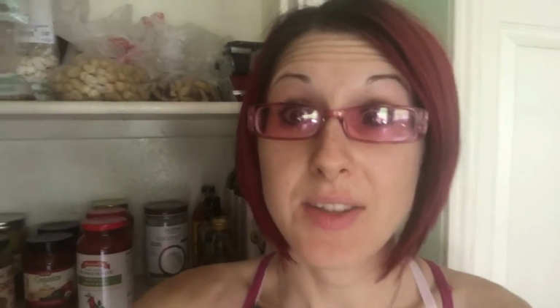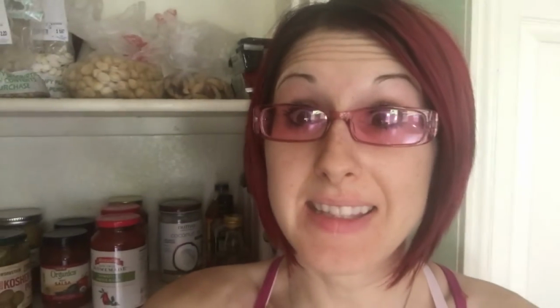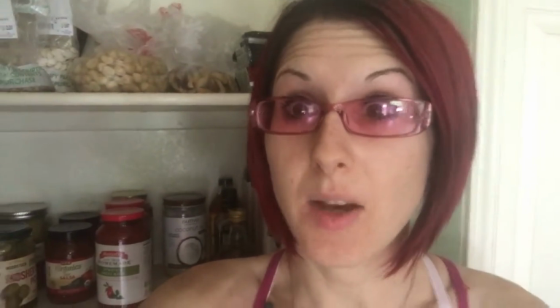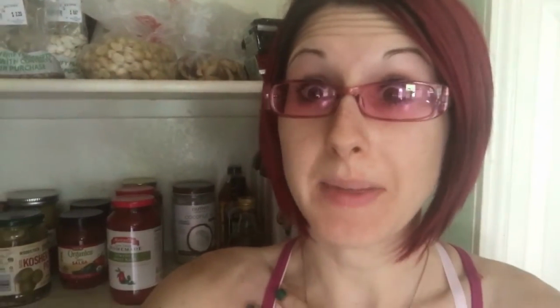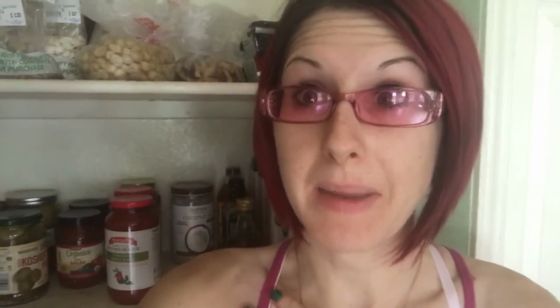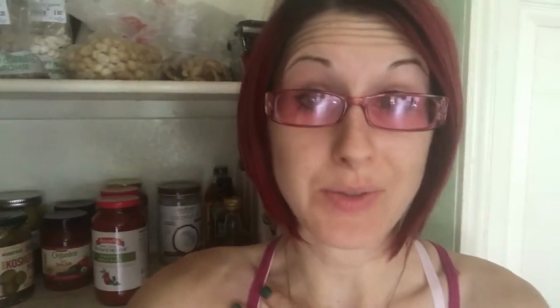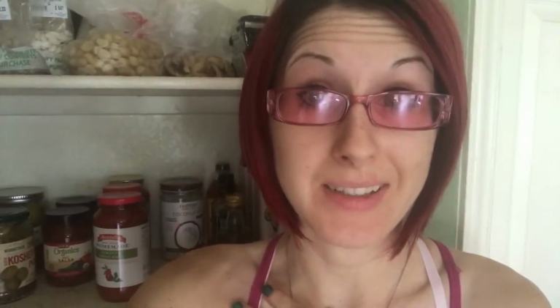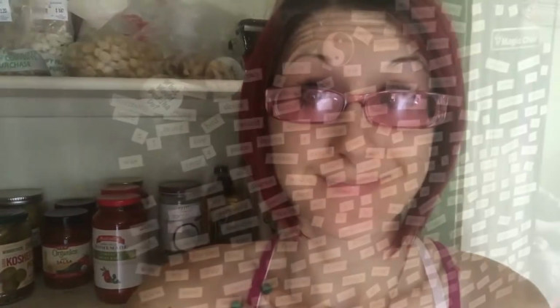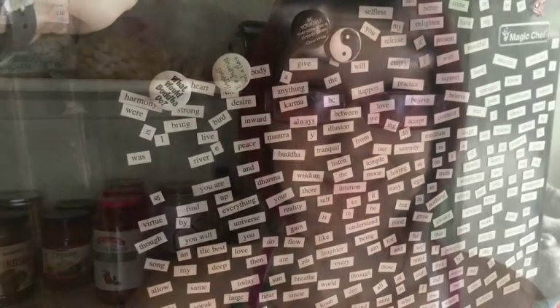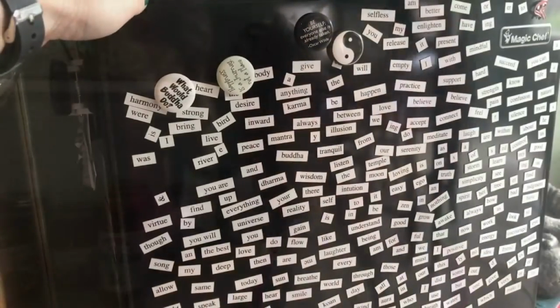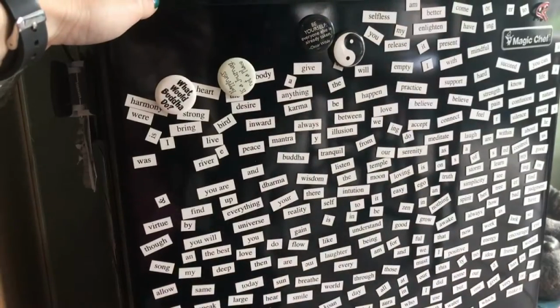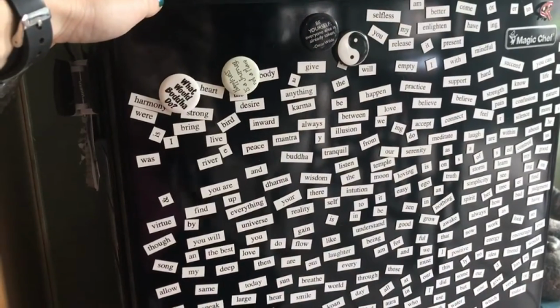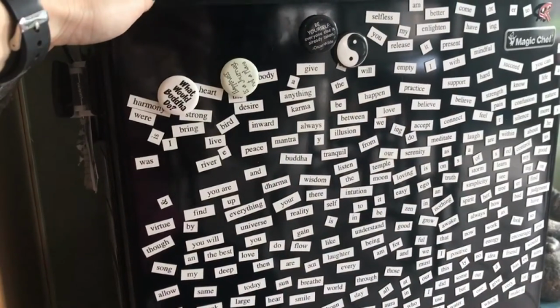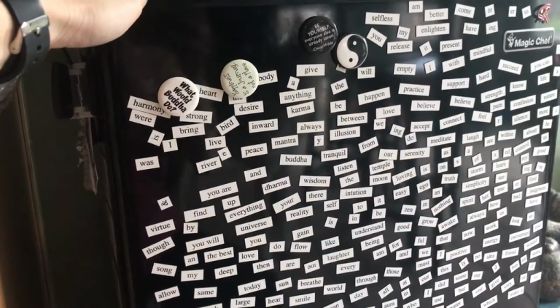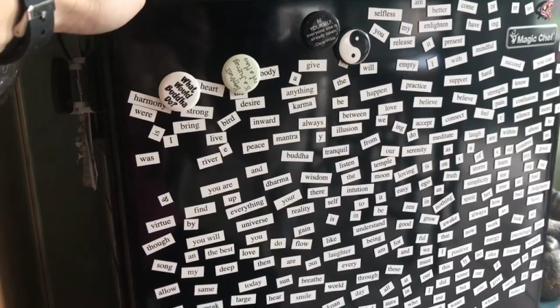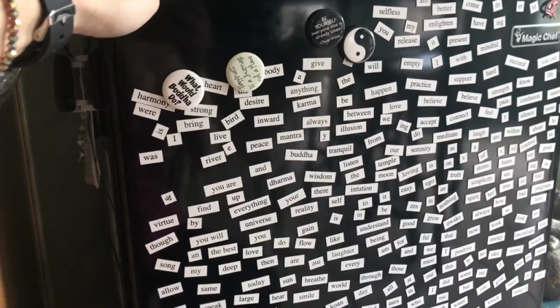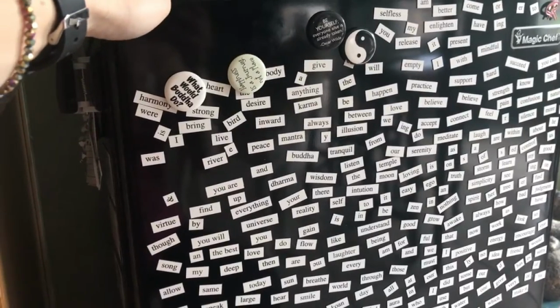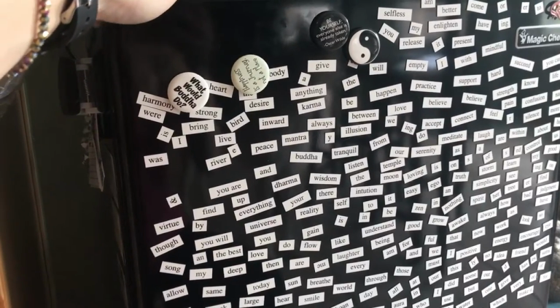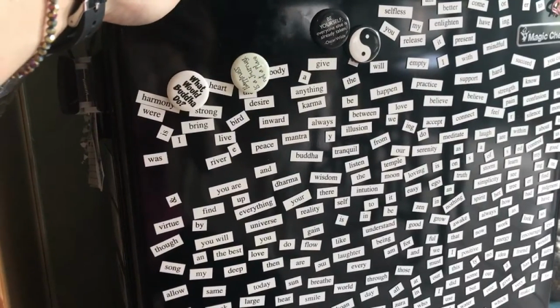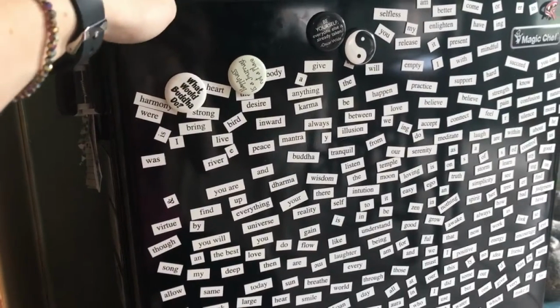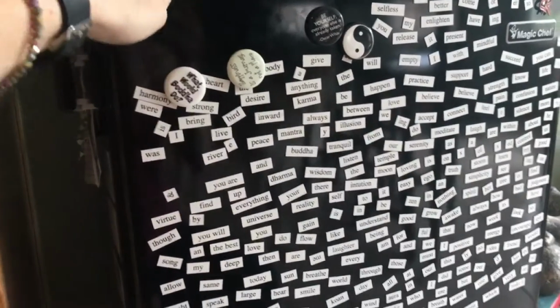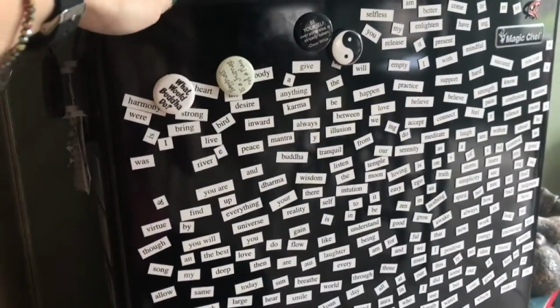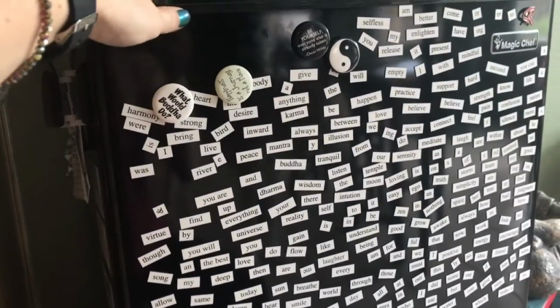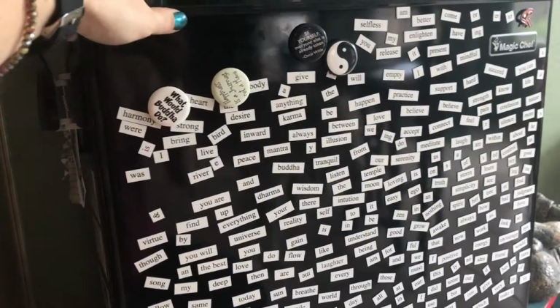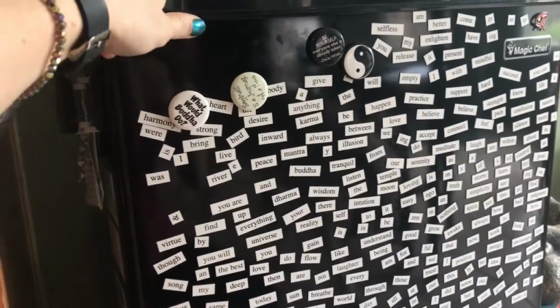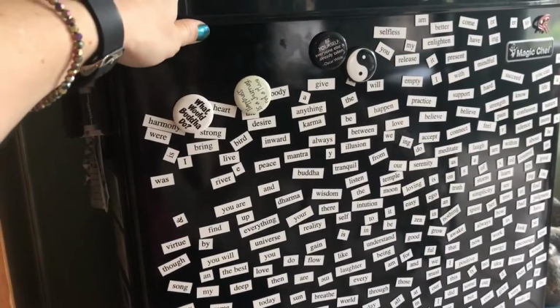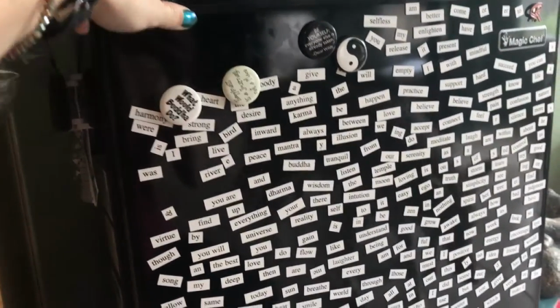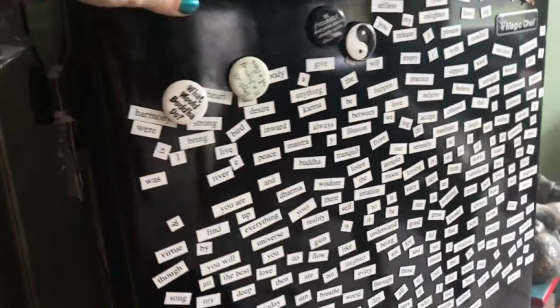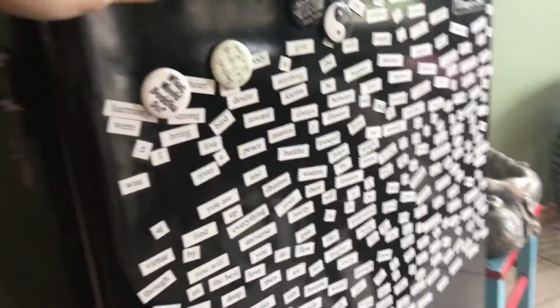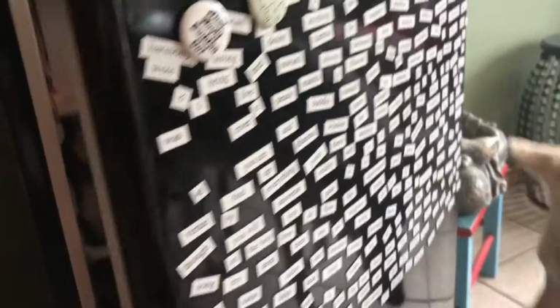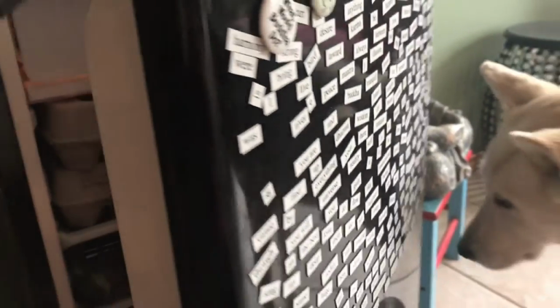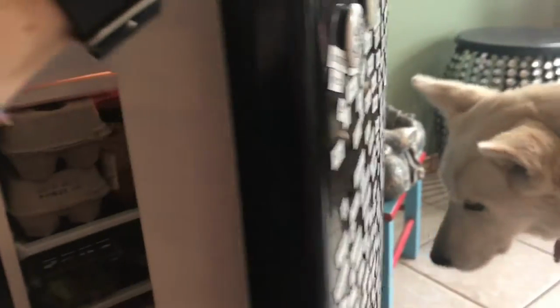So that's the one-minute pantry tour. Obviously we also eat things that need to be refrigerated being on the Keto diet, since there's a lot of fats and meats and cheeses.